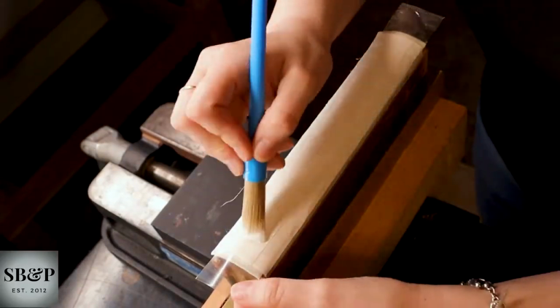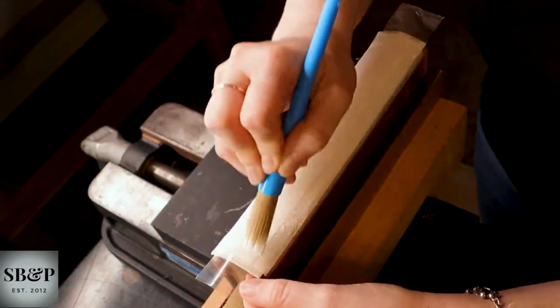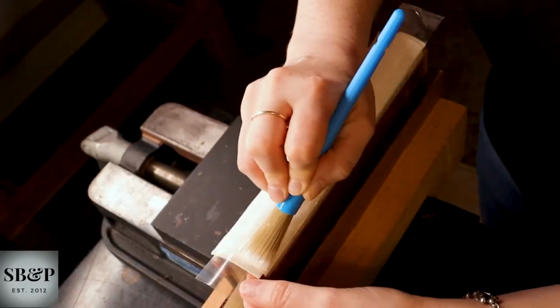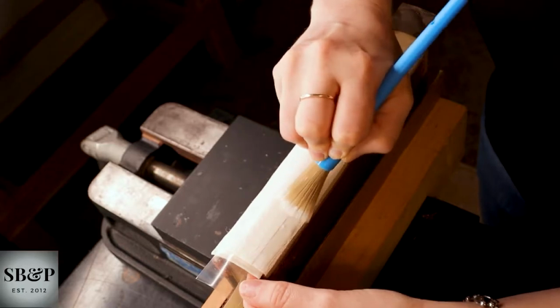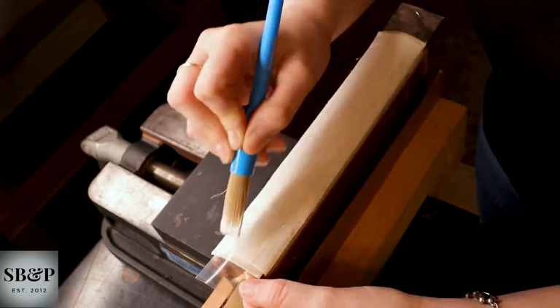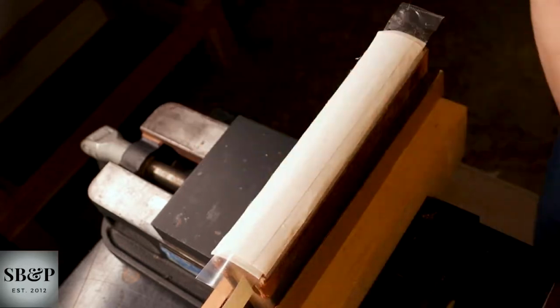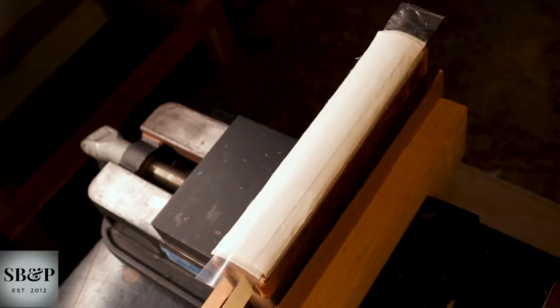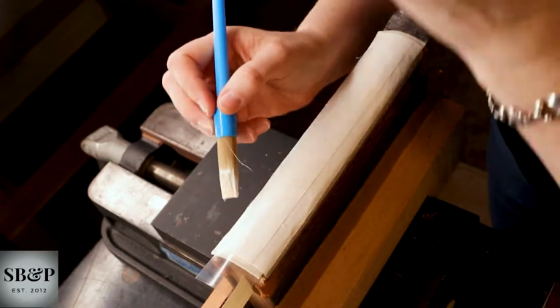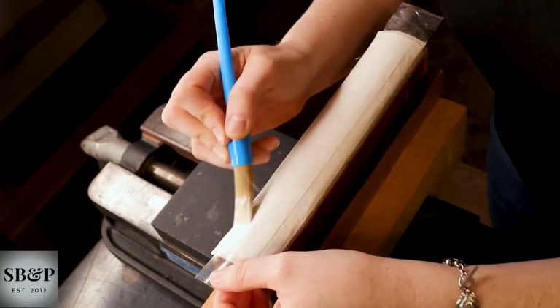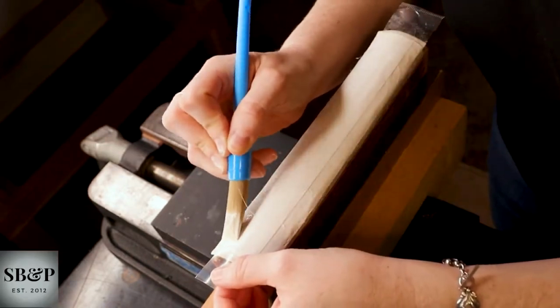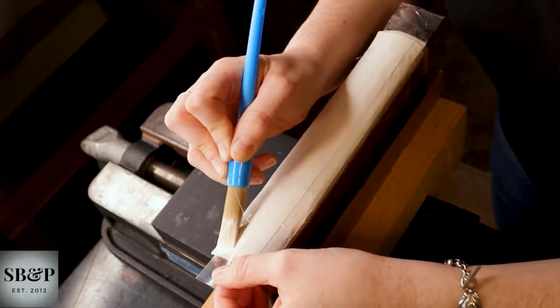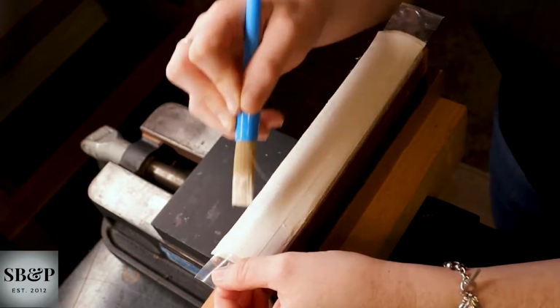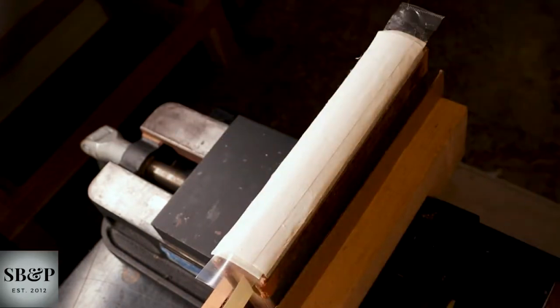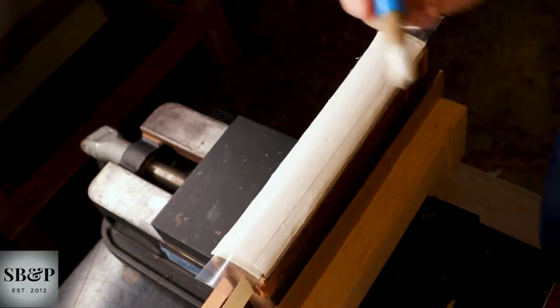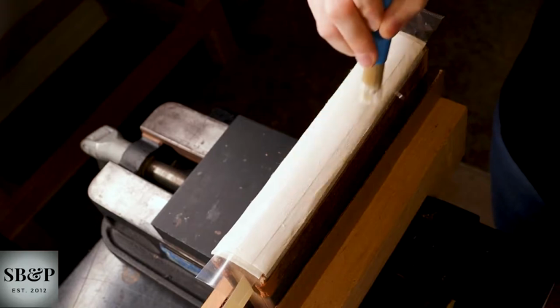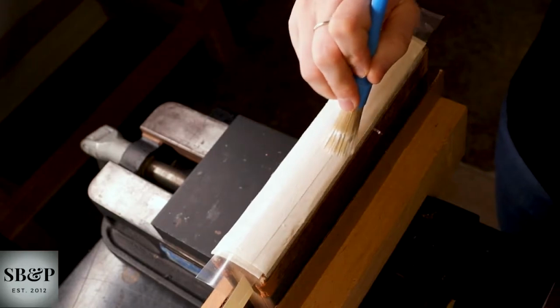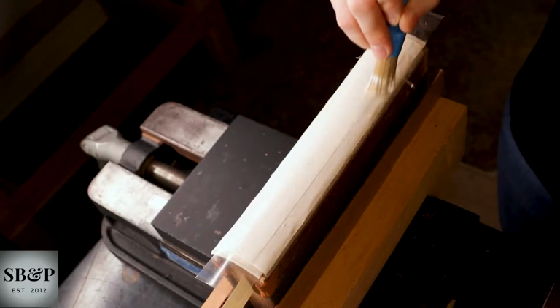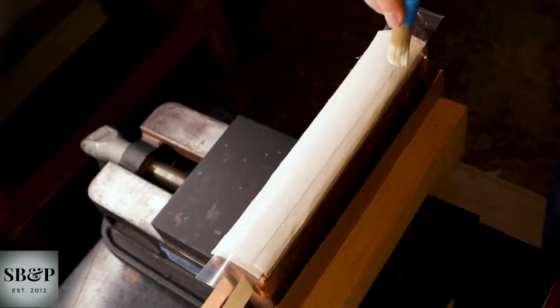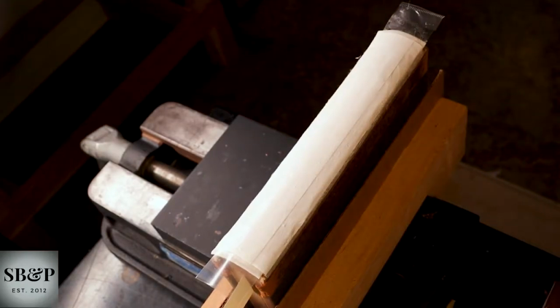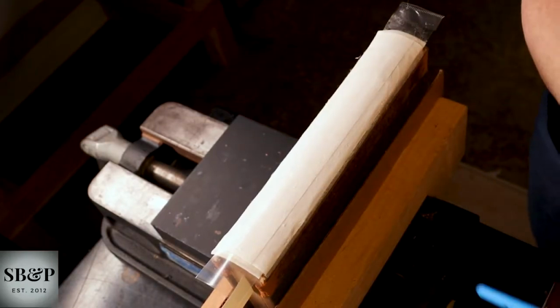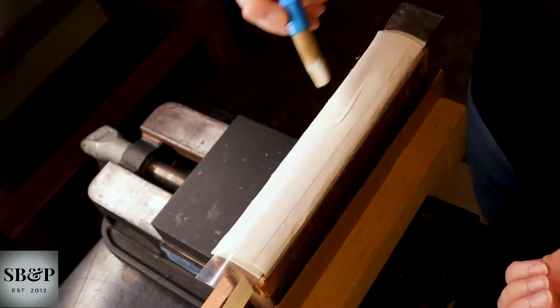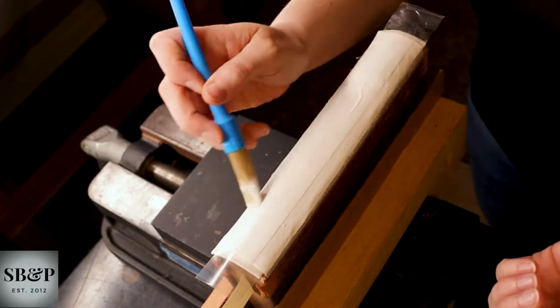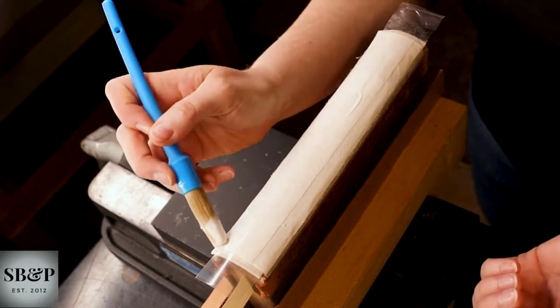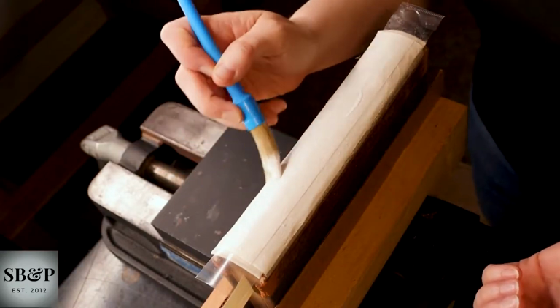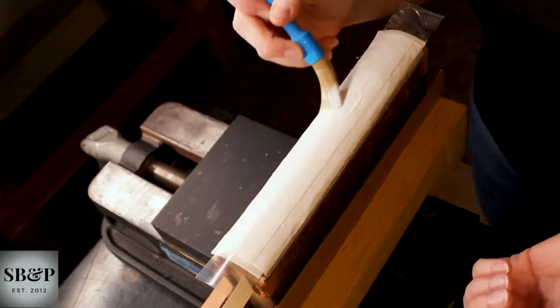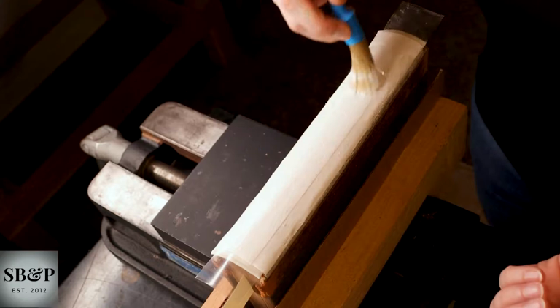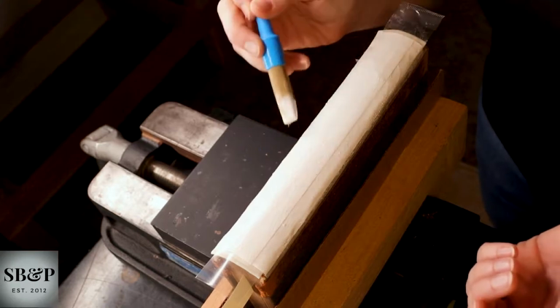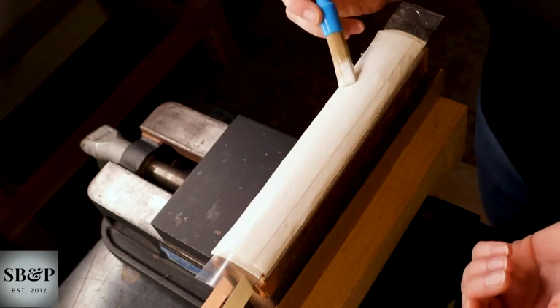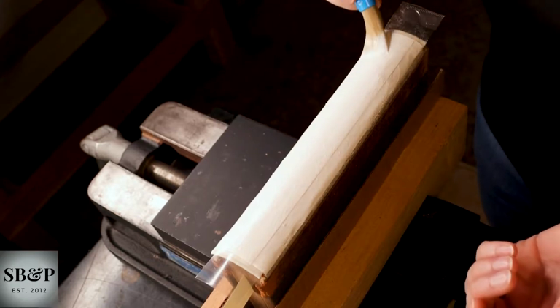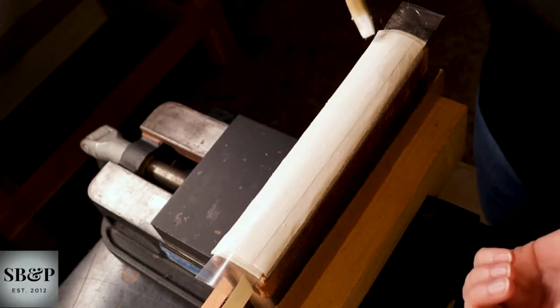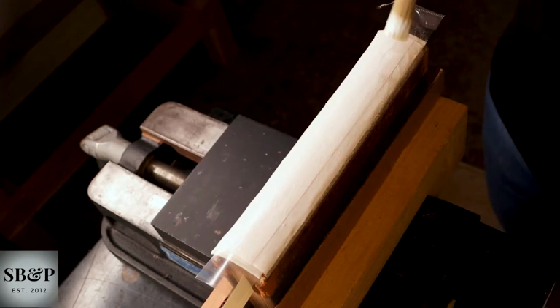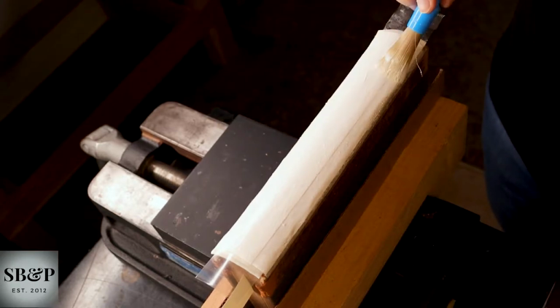I apply adhesive to the back of the hollow tube. This is the part where that piece of plastic in the hollow tube is important, because if it wasn't there, the tube would stick to itself at this point, and that wouldn't work out.